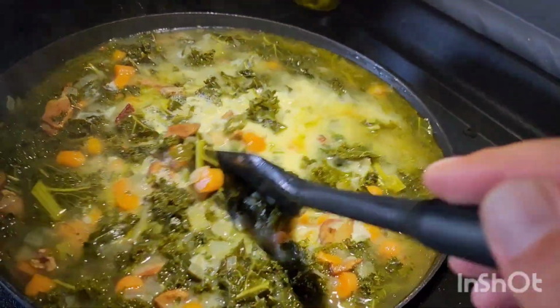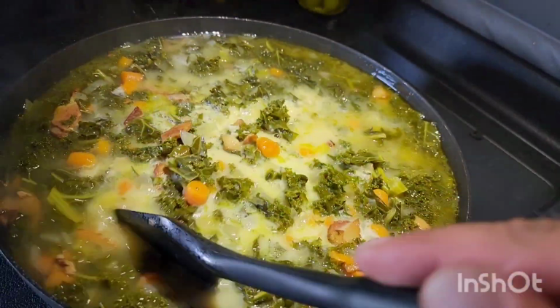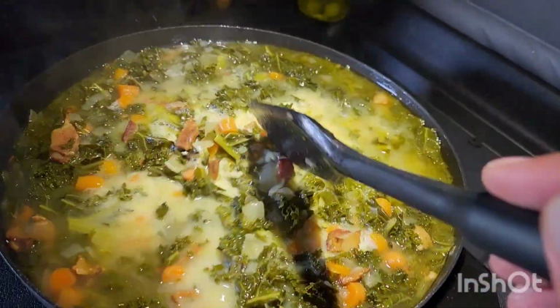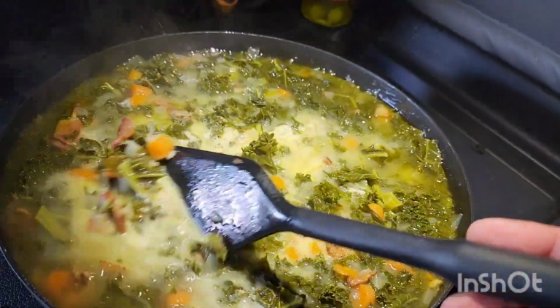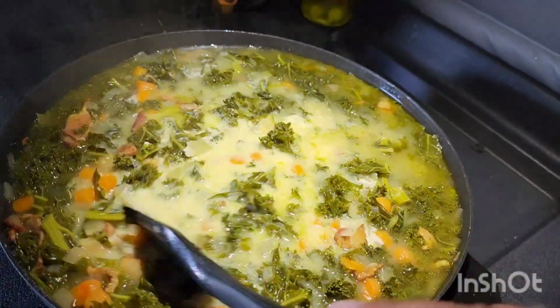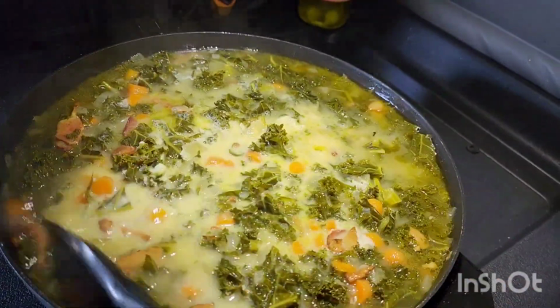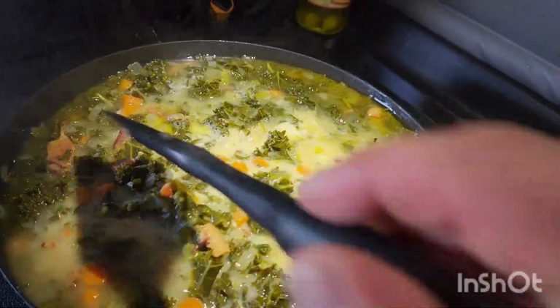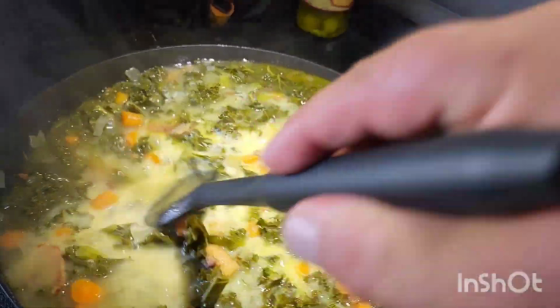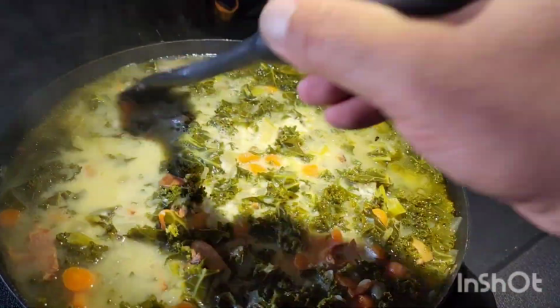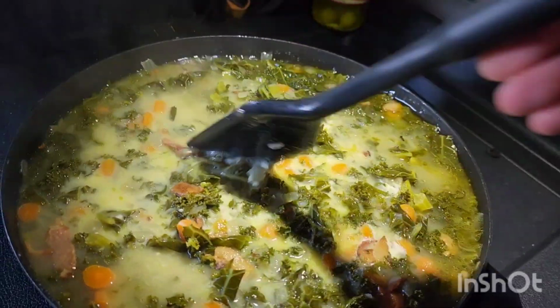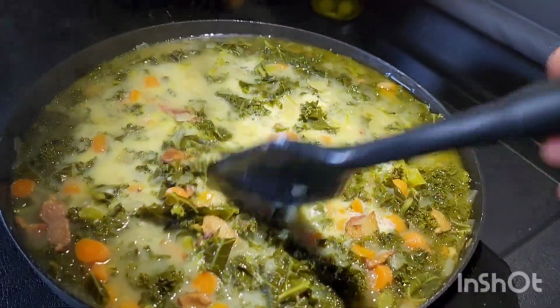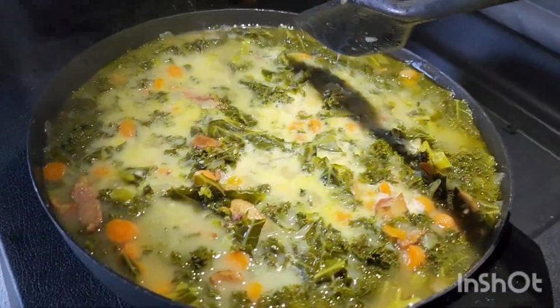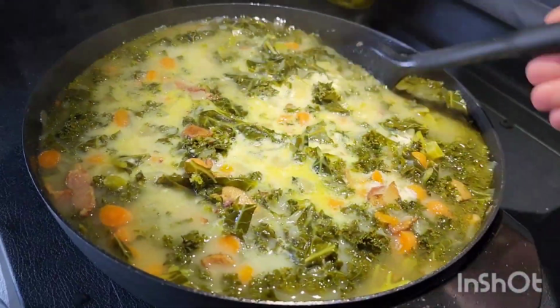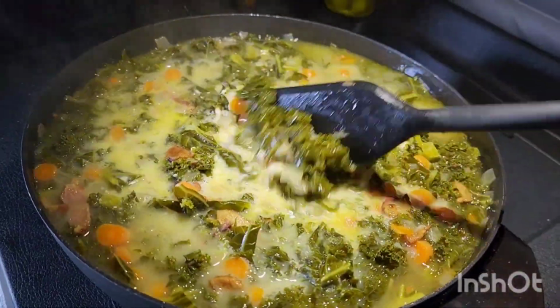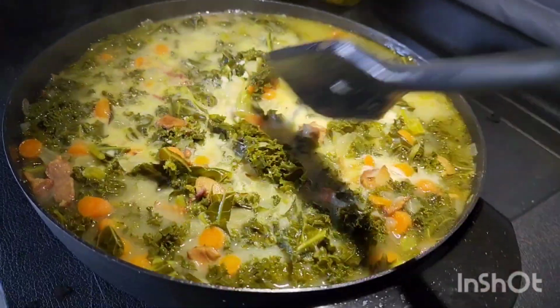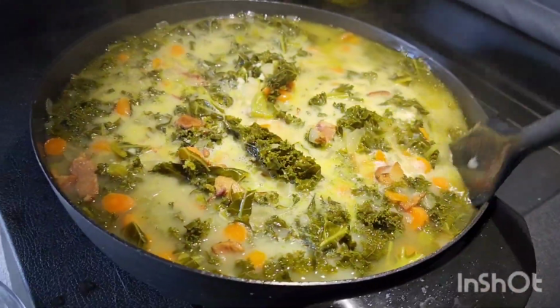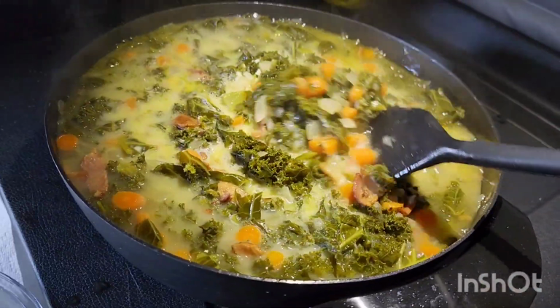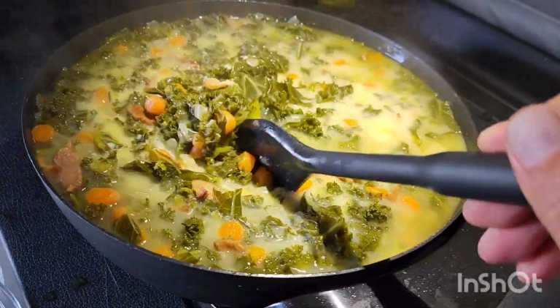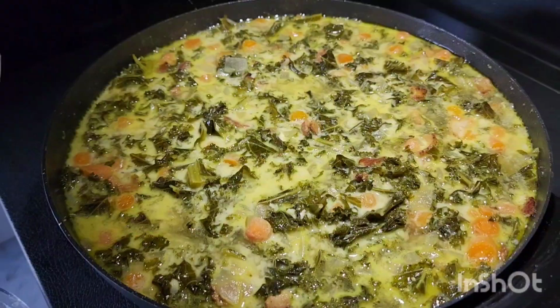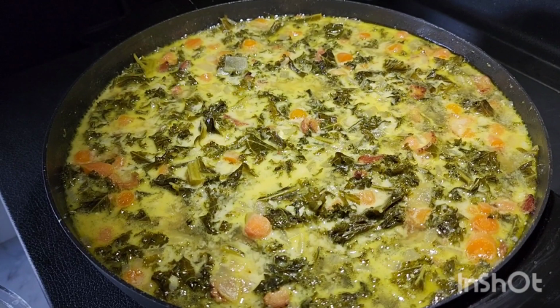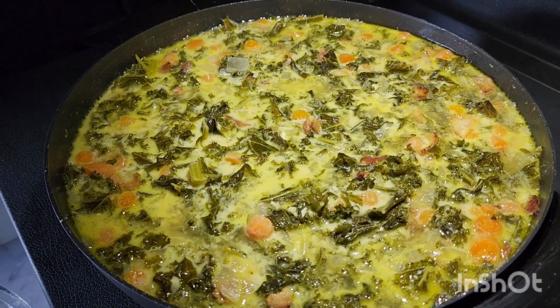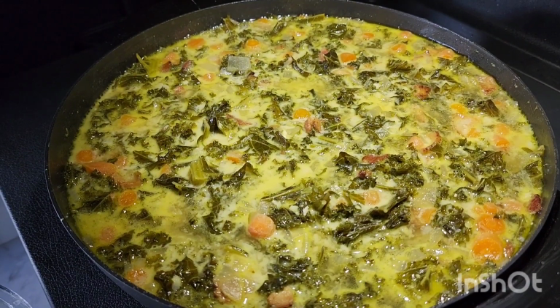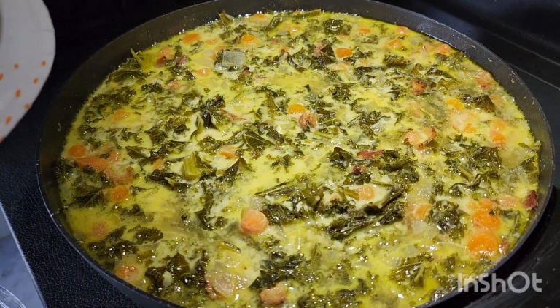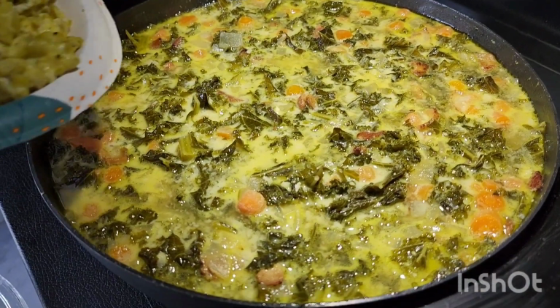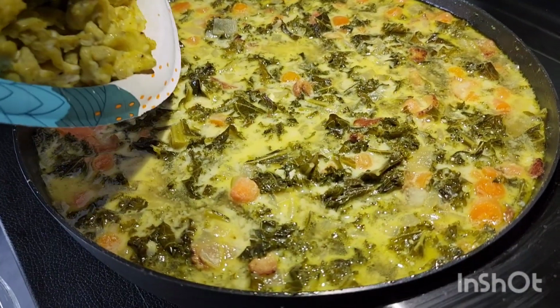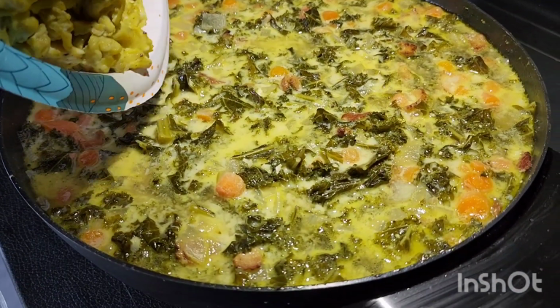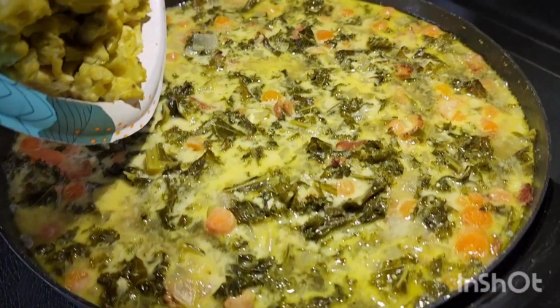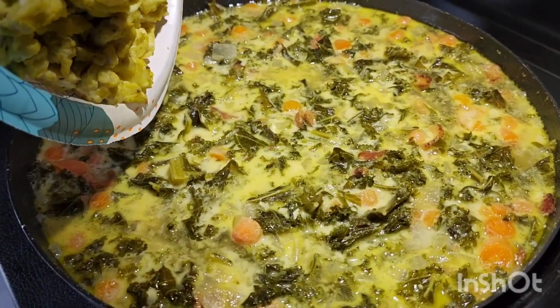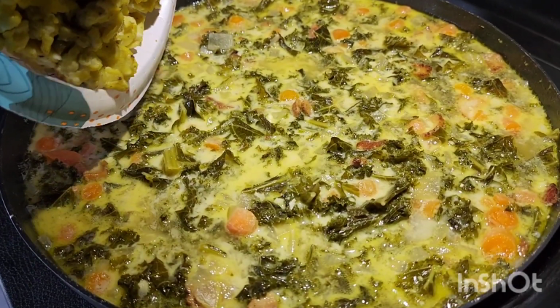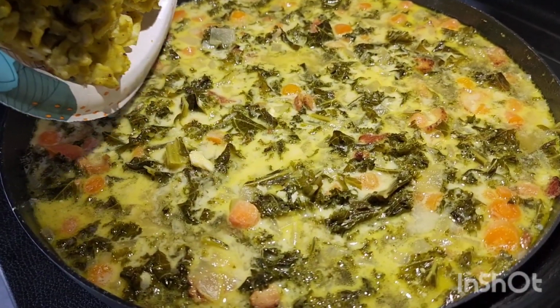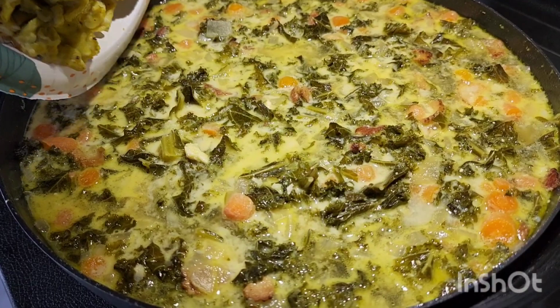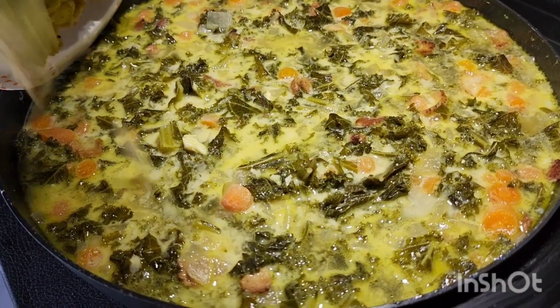Mix it up a little bit. Let it boil for a little longer. It looks good and it's almost done but I forgot the eggs. Let's hope it's not gonna make a mess.